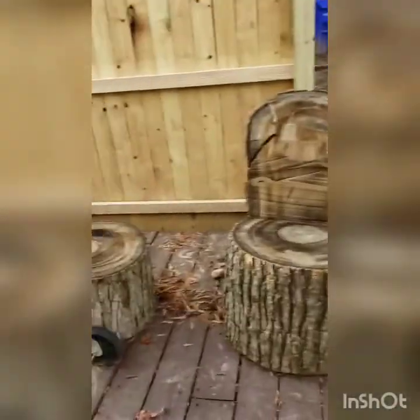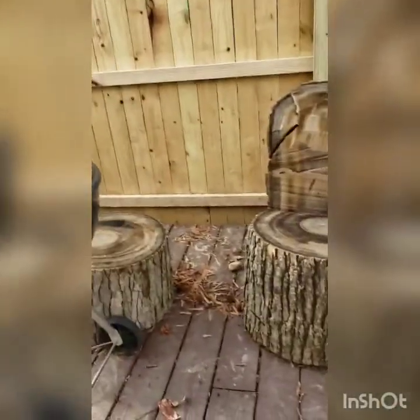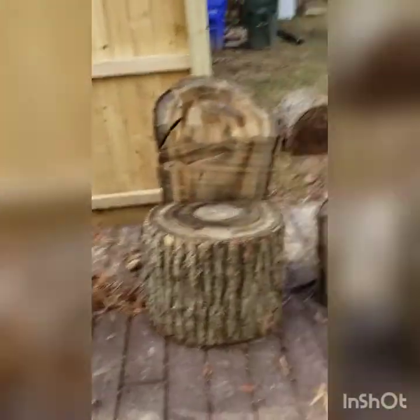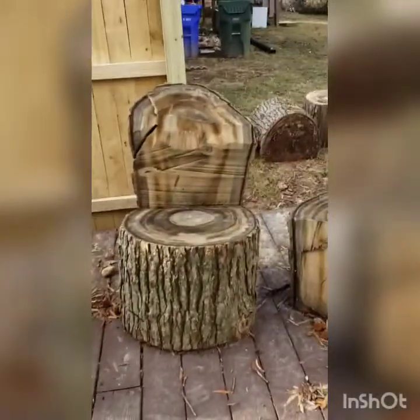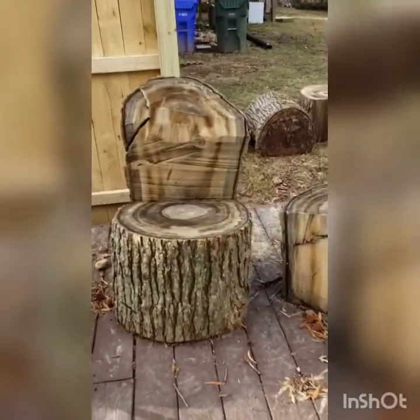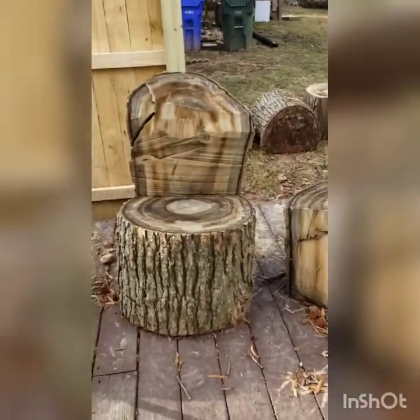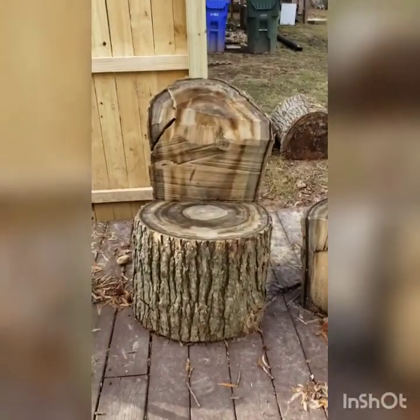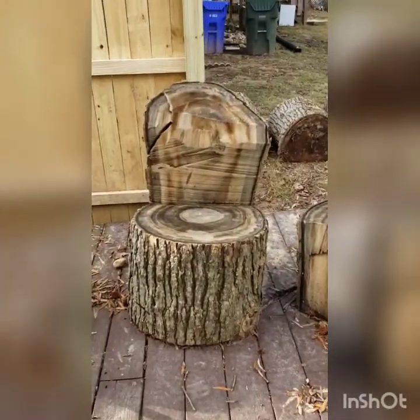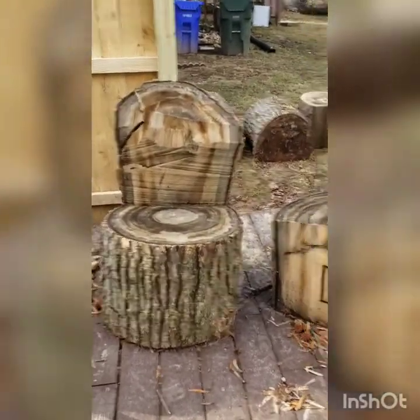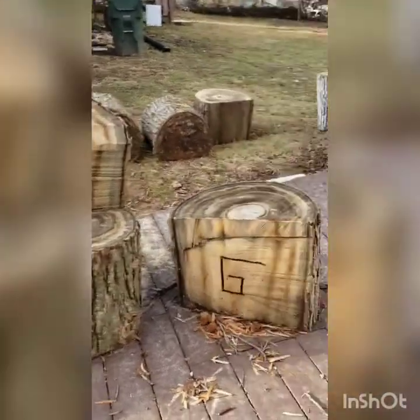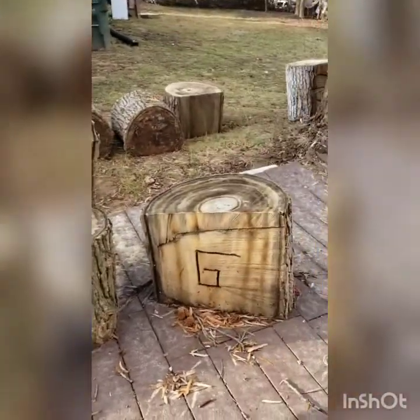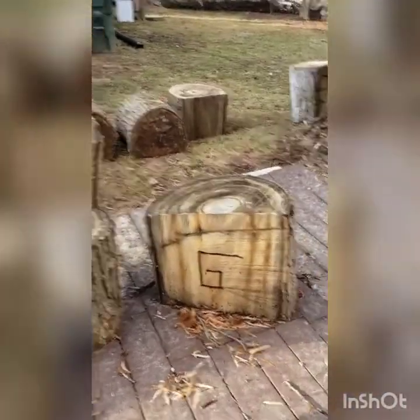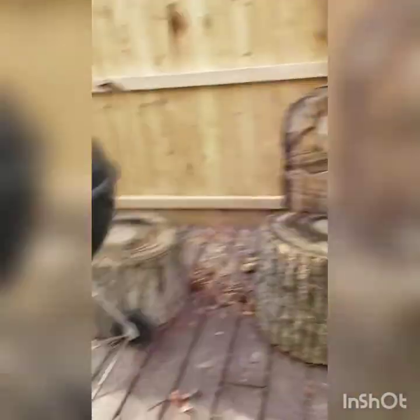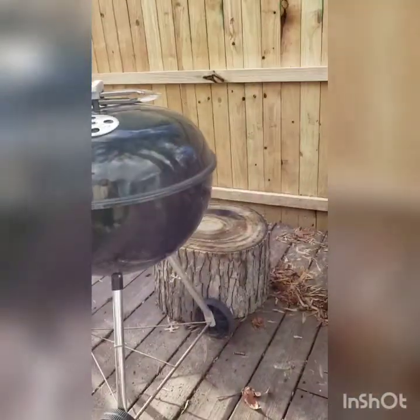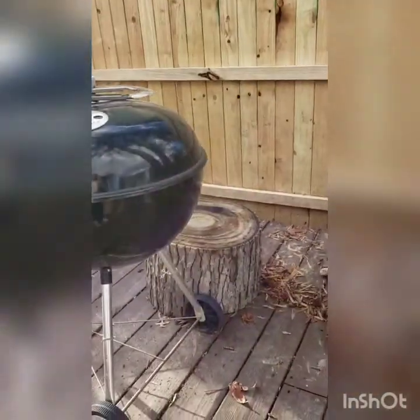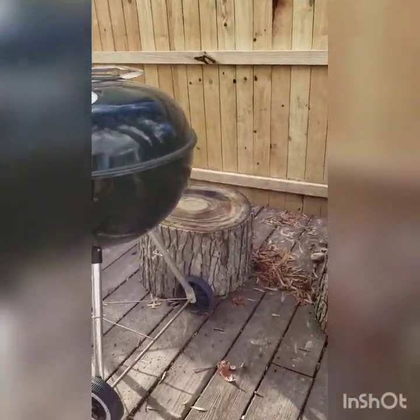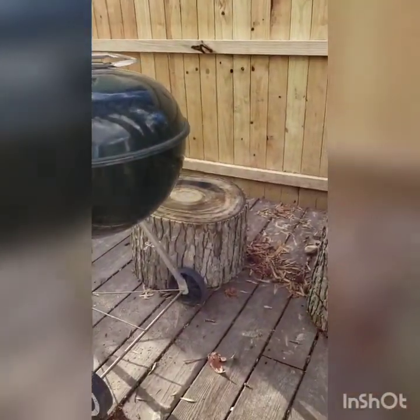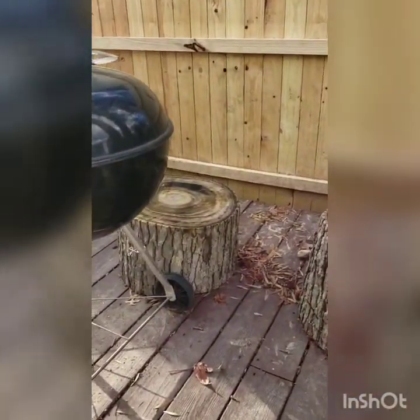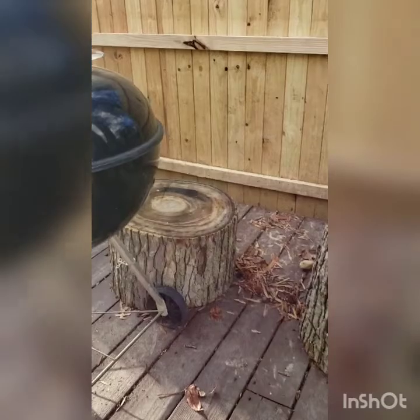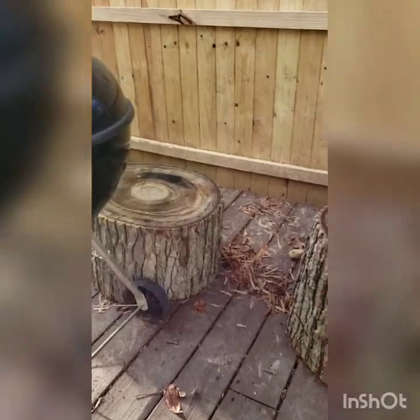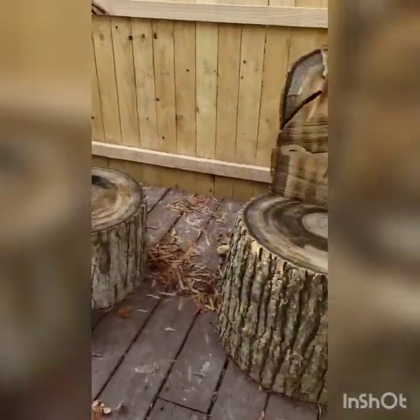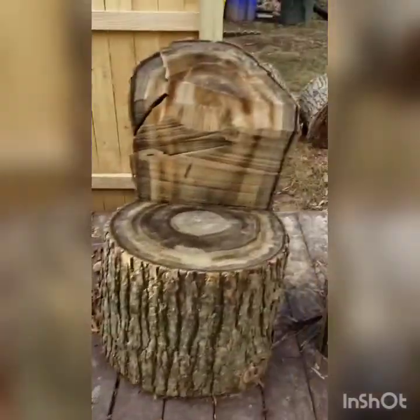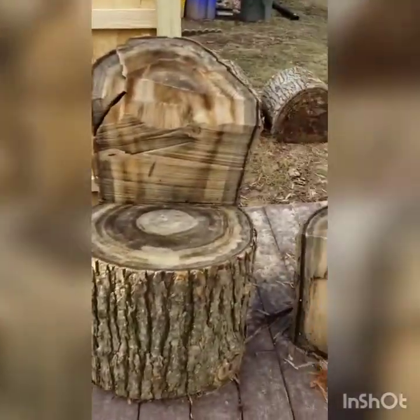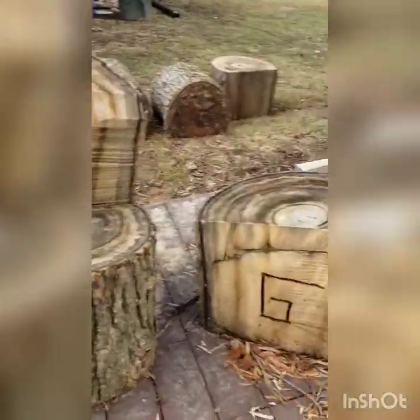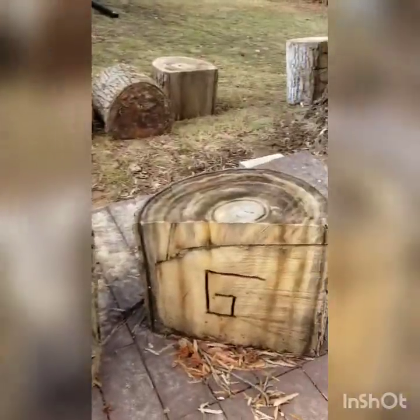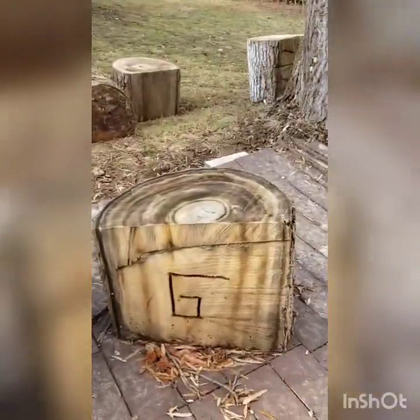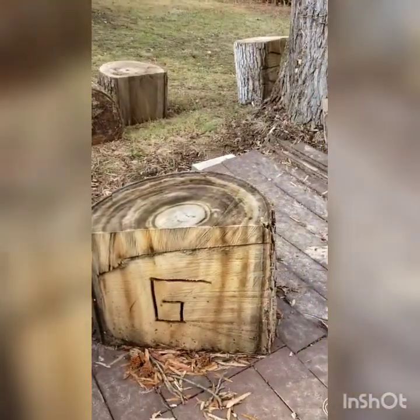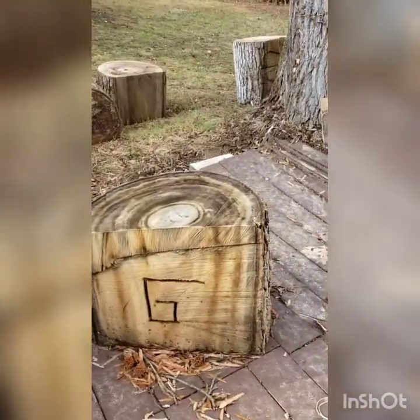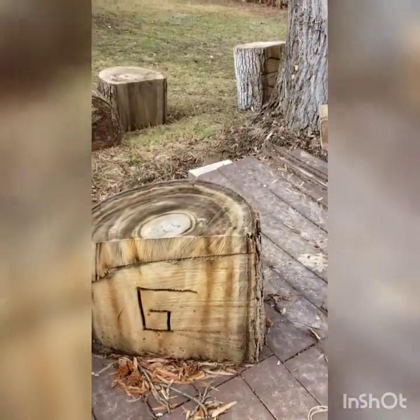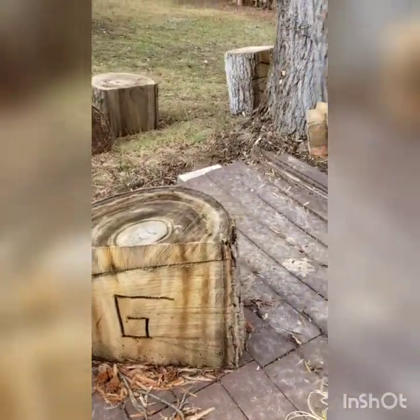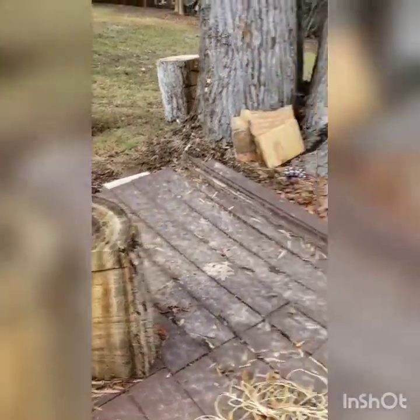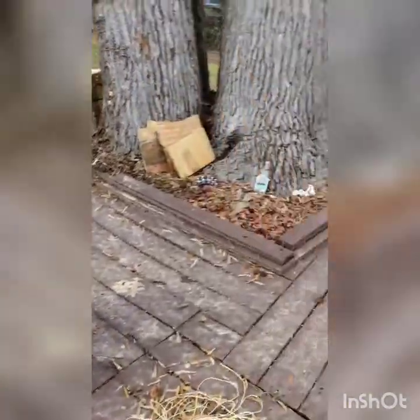I should also mention — our neighbors gave us a couple of logs they cut from their other trees, so we now have some. I probably ought to sand them down and stain them.